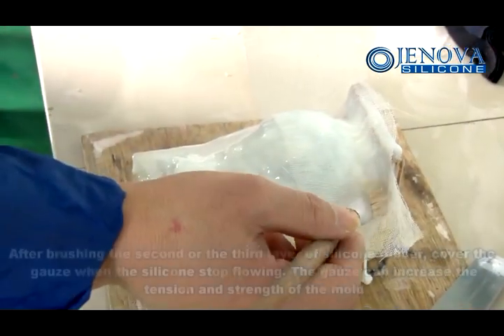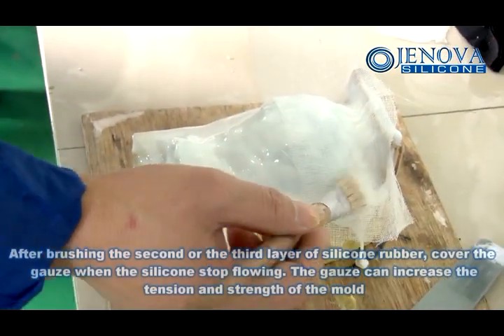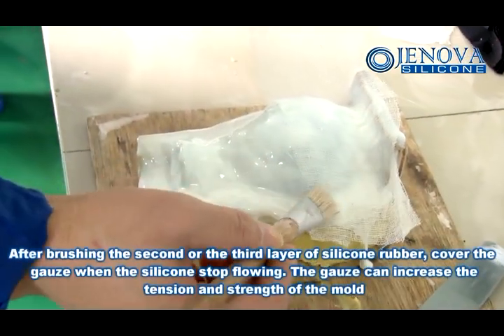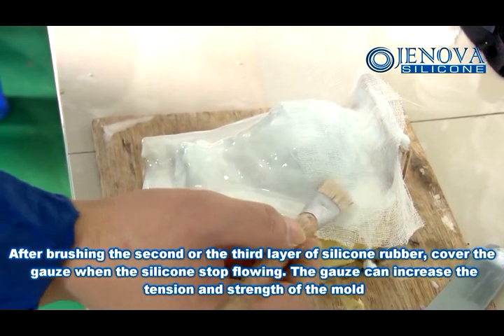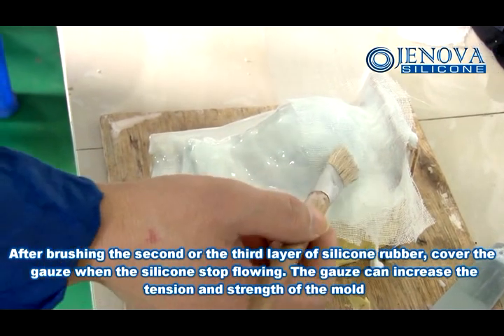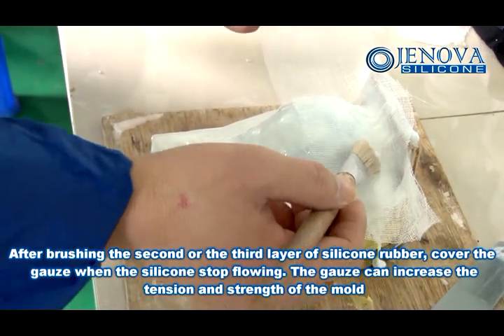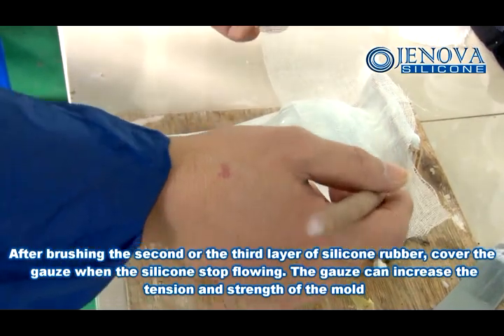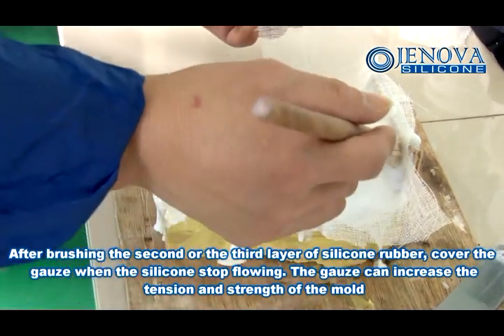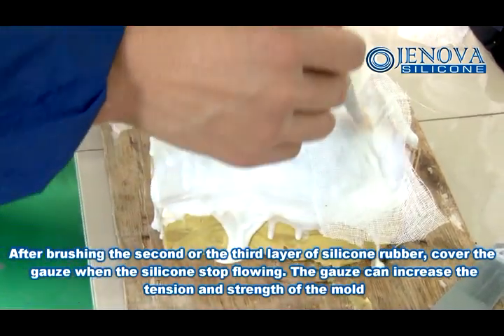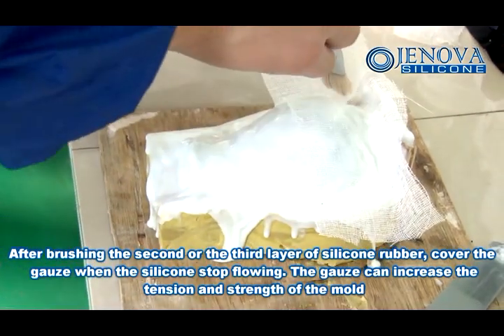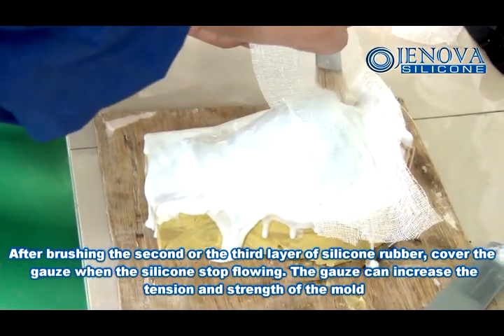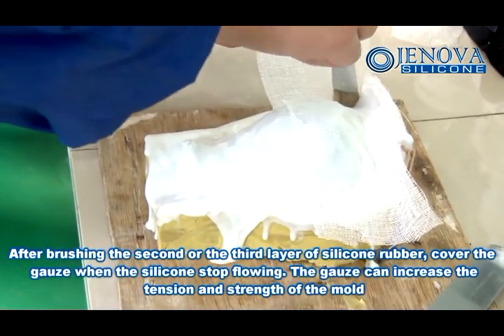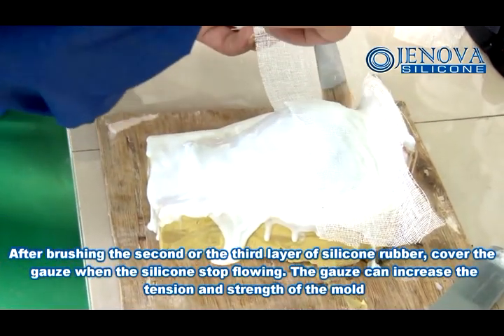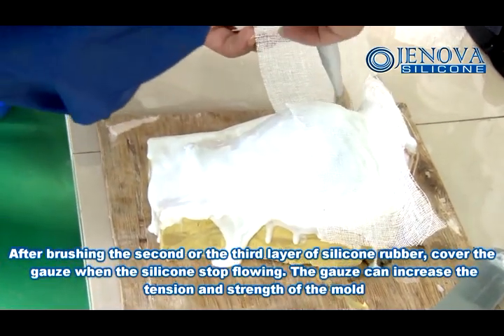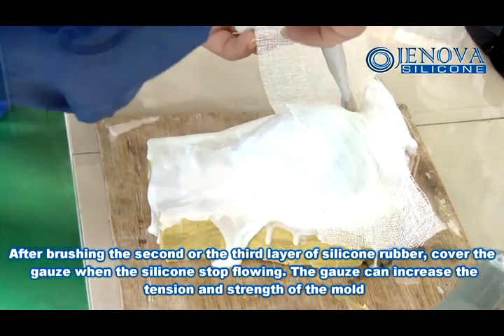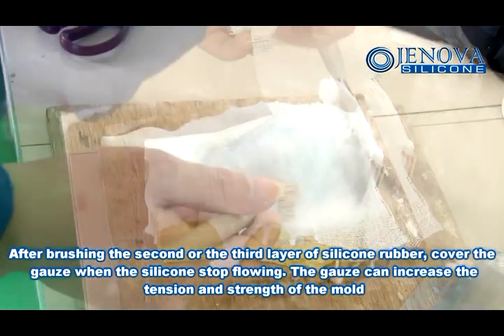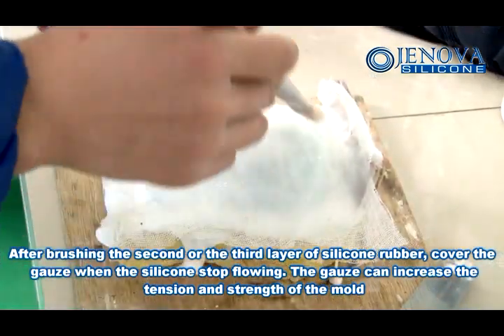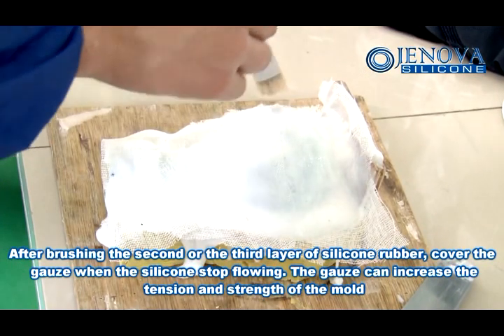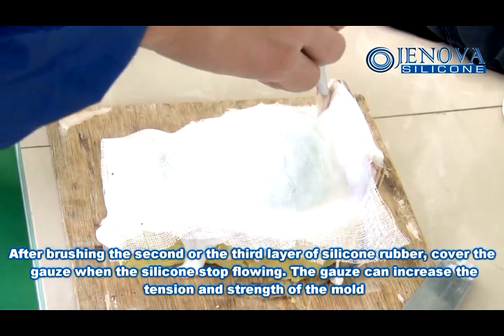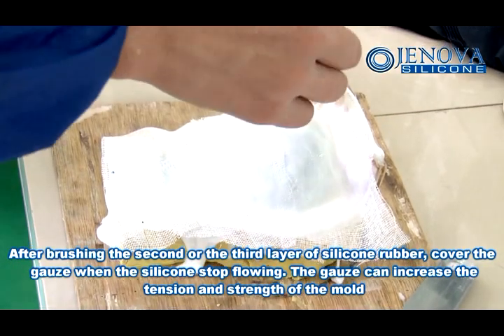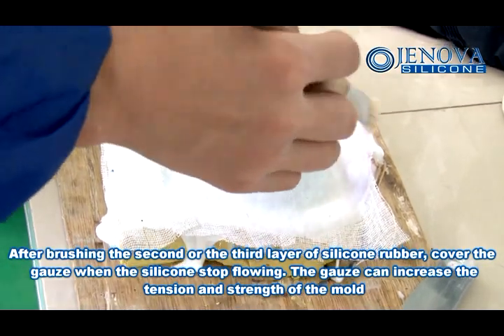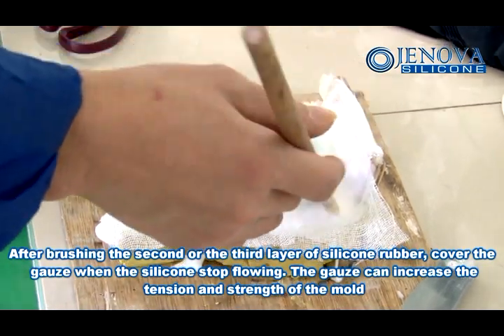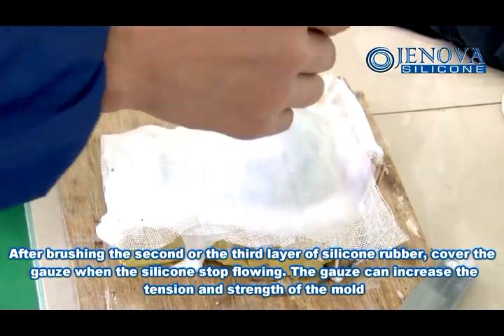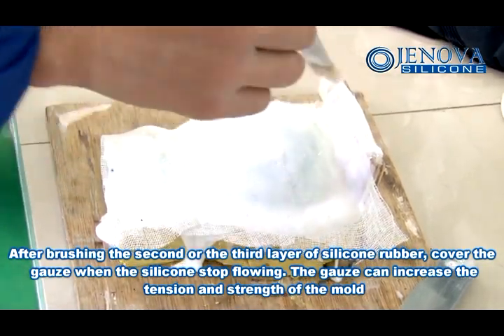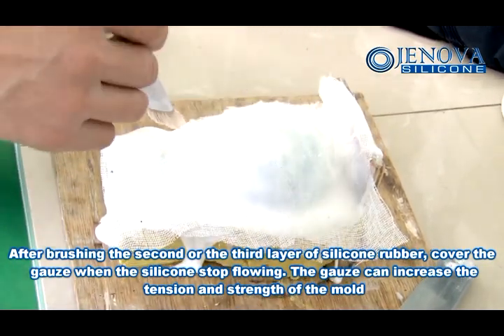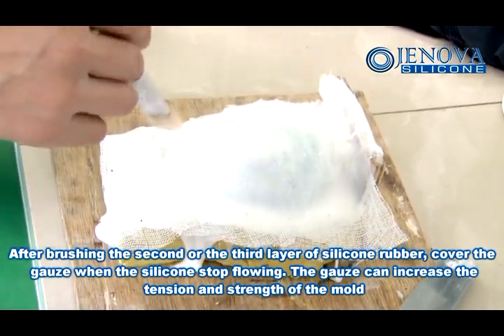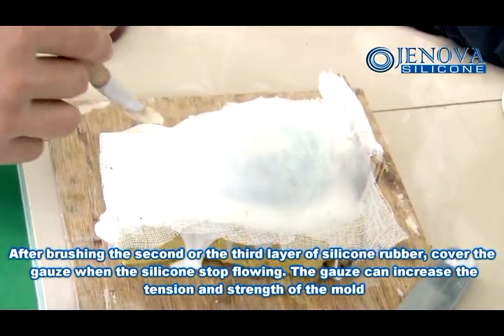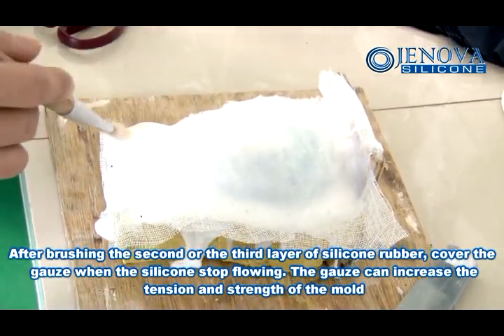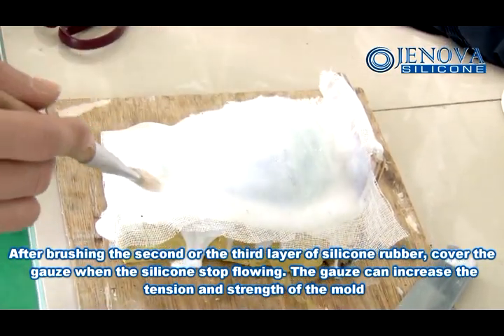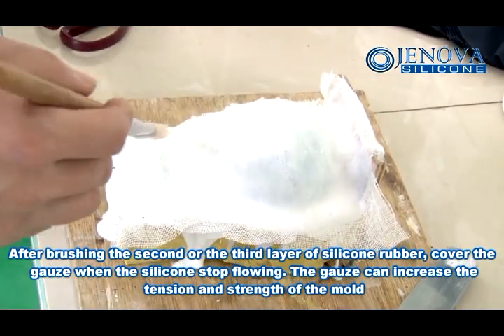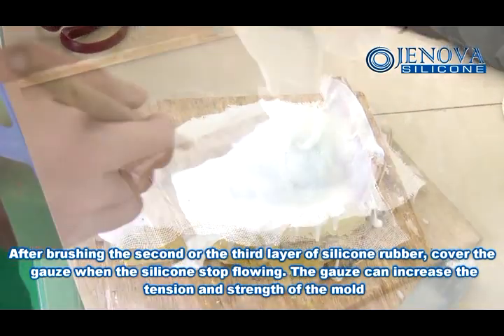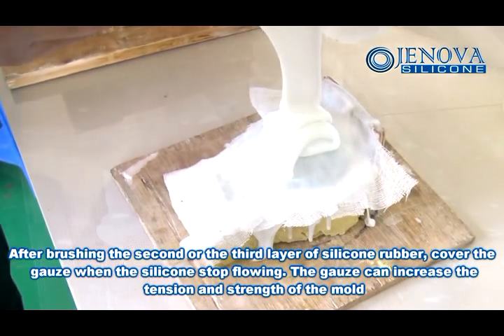After brushing the second or third layer of silicone rubber, cover the gauze. When the silicone stops flowing, the gauze can increase the tension and strength of the mold.